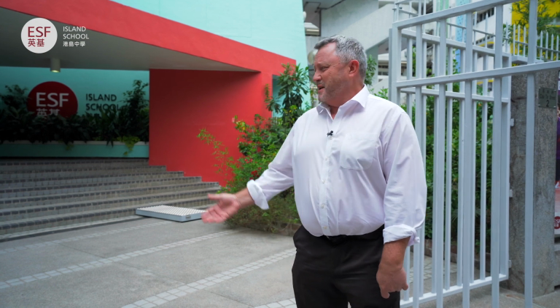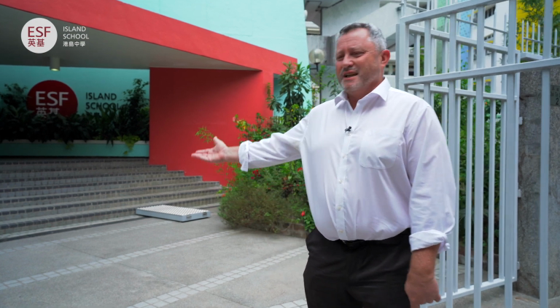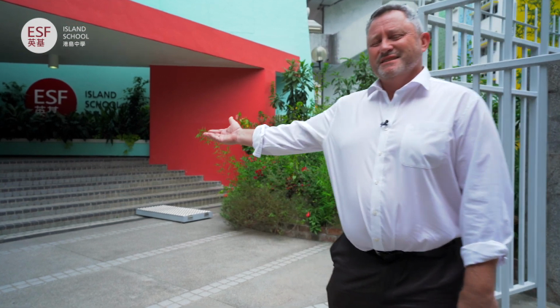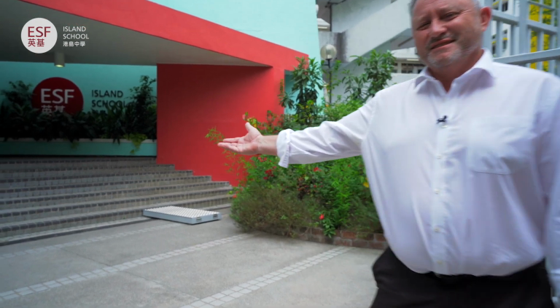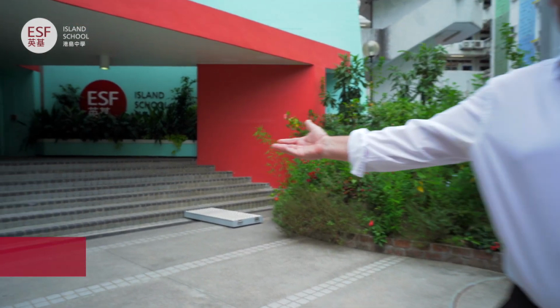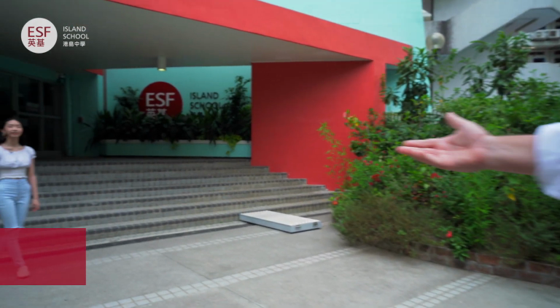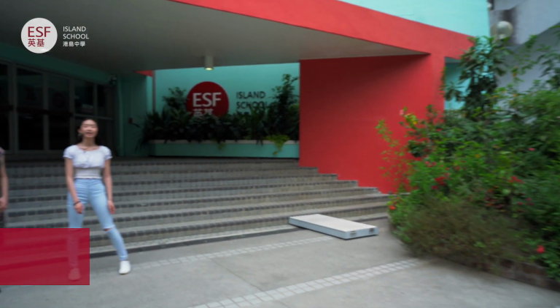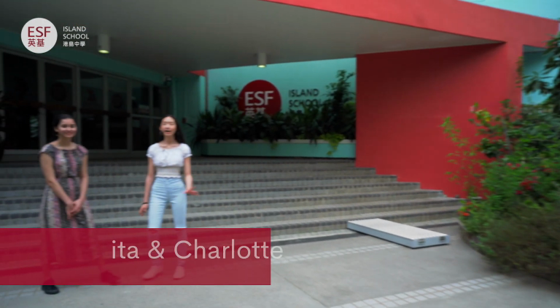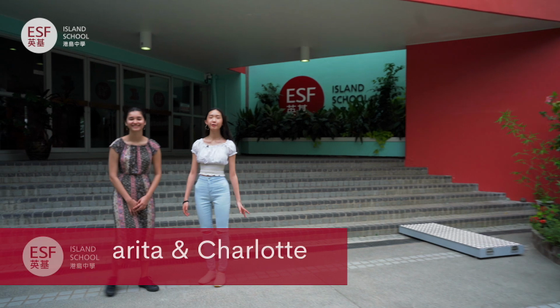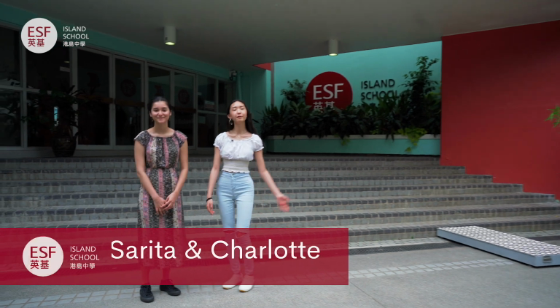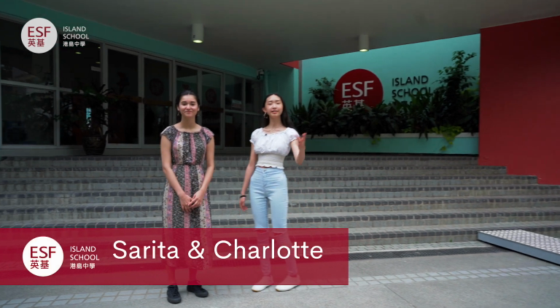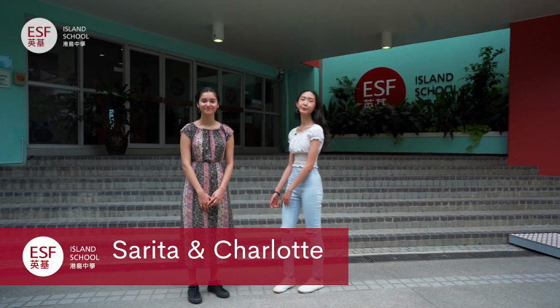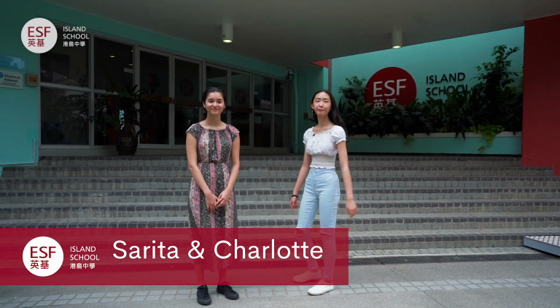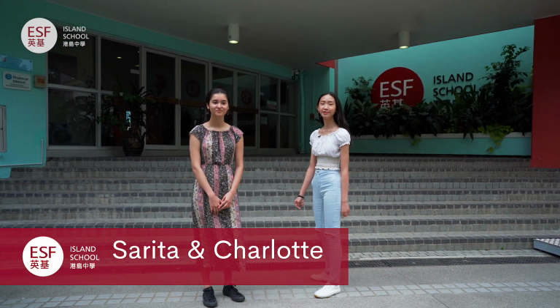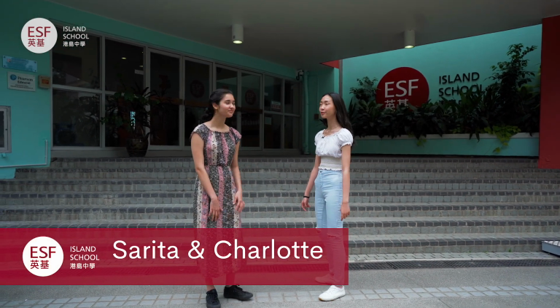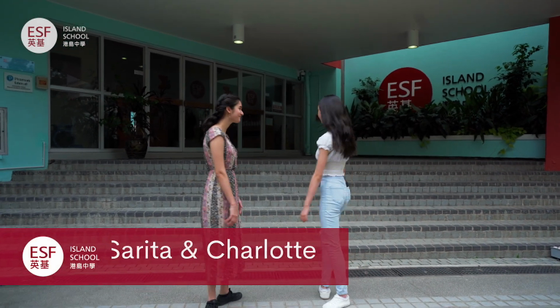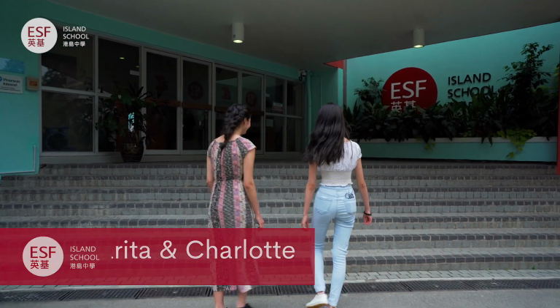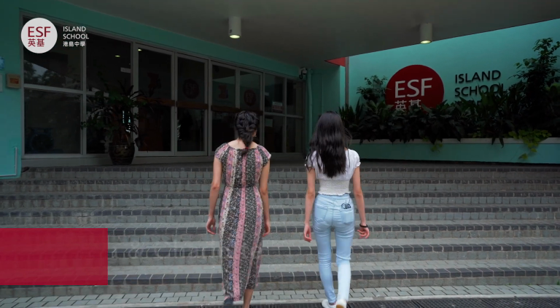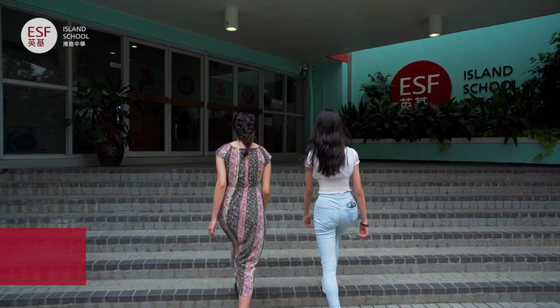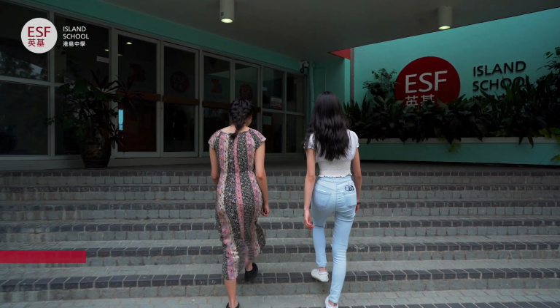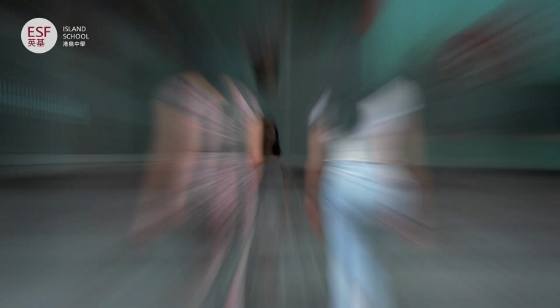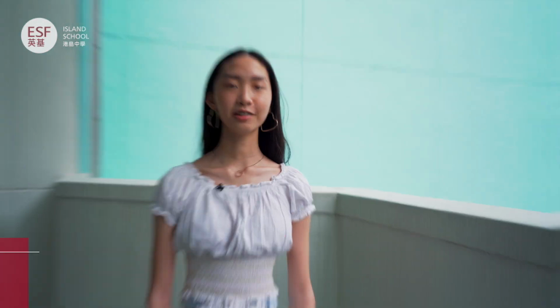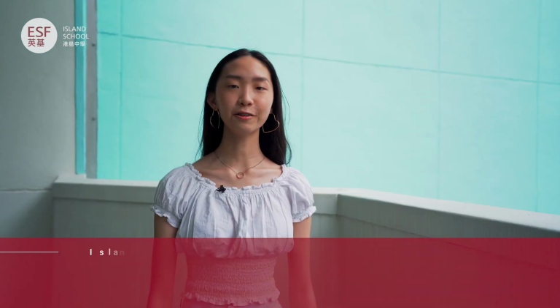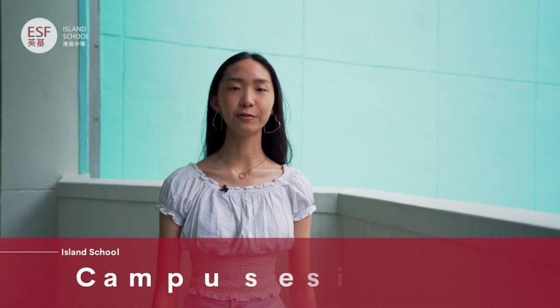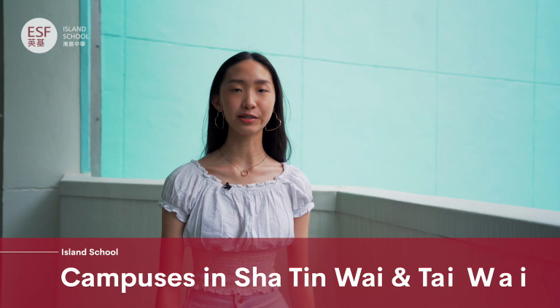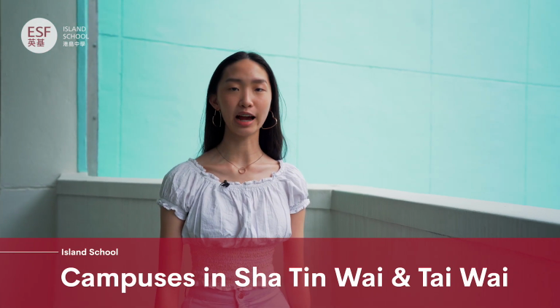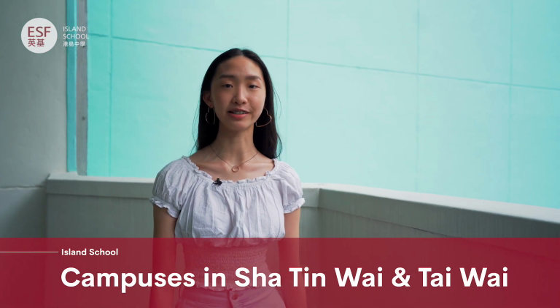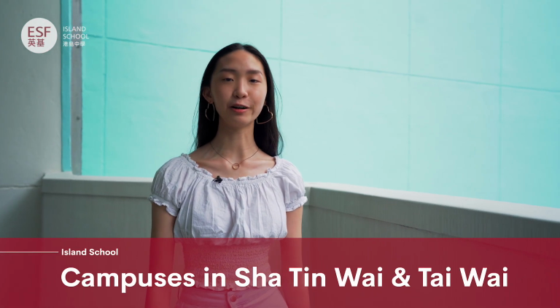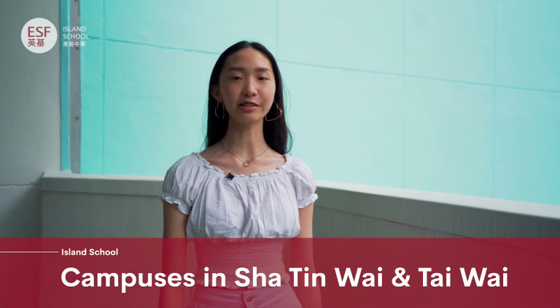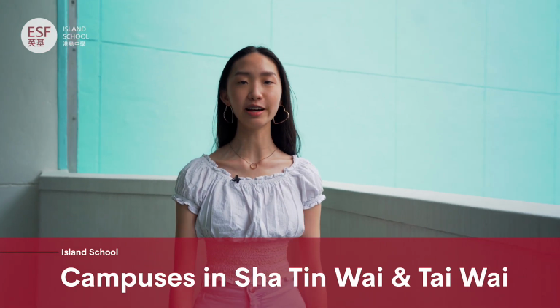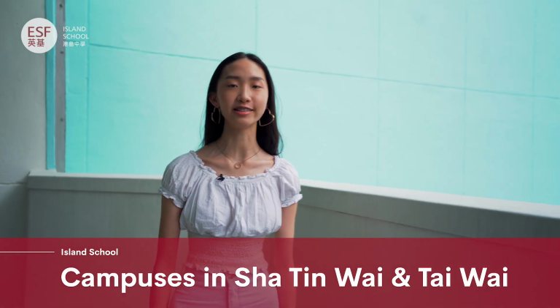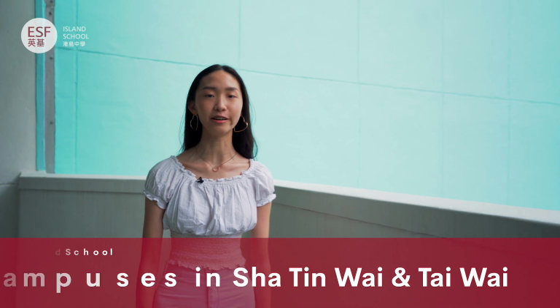Sarita and Charlotte: Hi everyone, follow us, we'll show you around Island School. Island School is on two very similar campuses, one in Chattanoi and one in Taiwai.